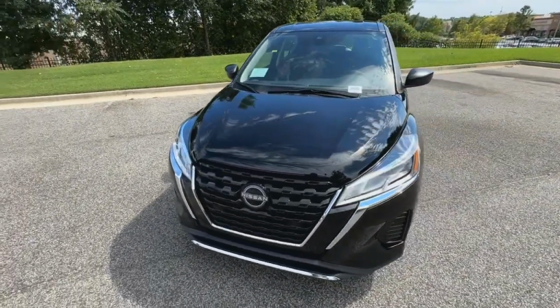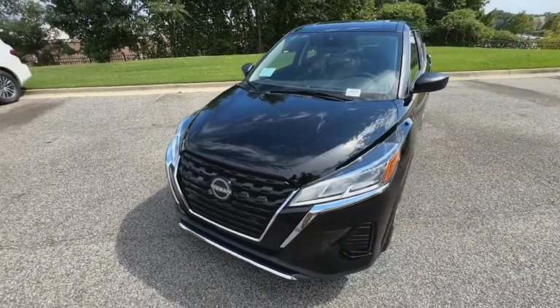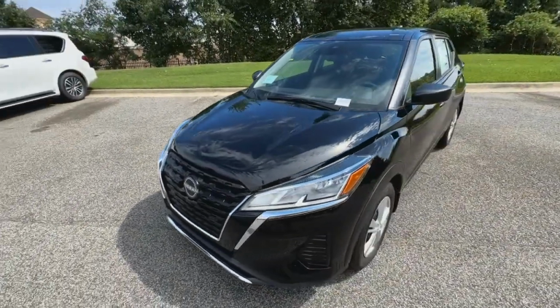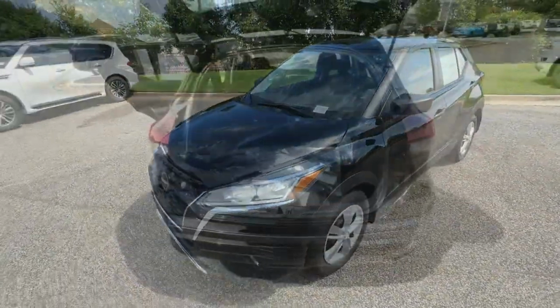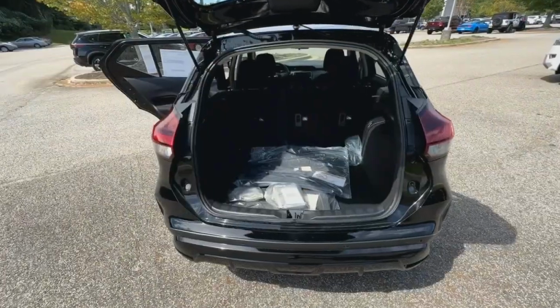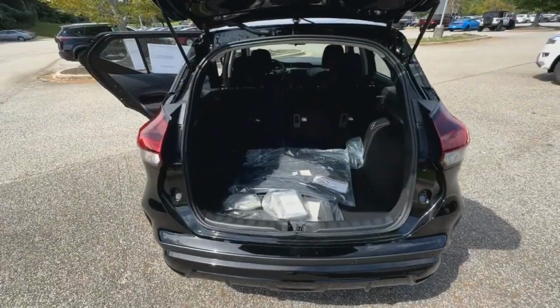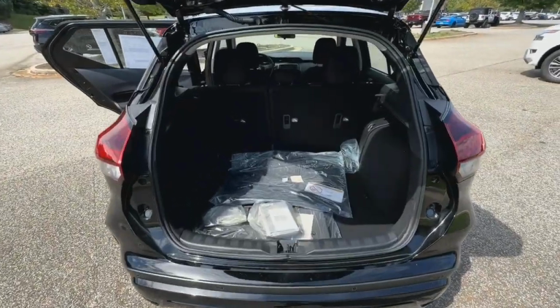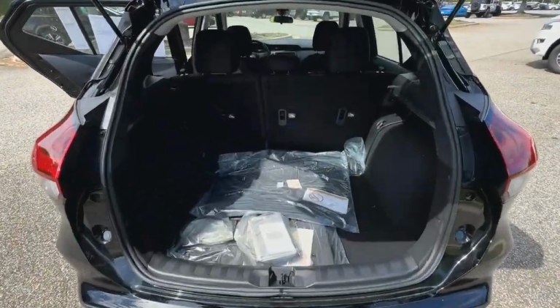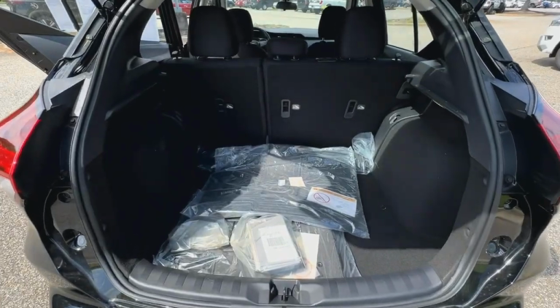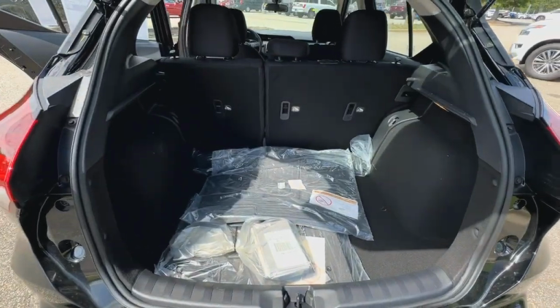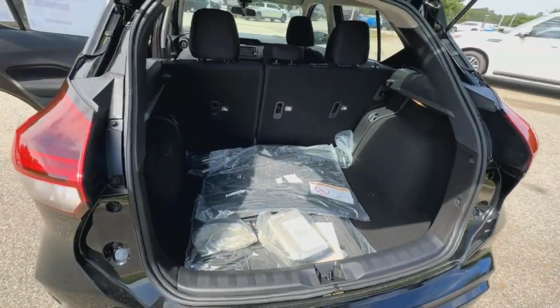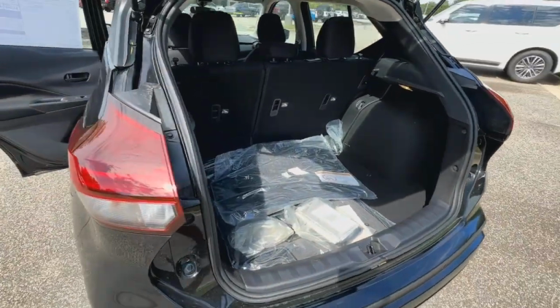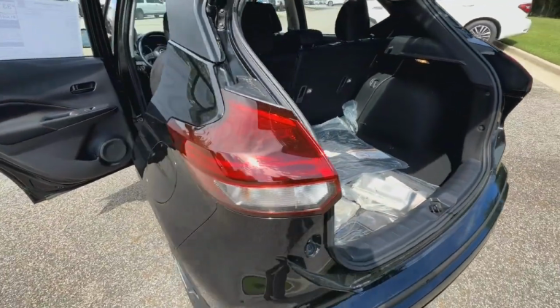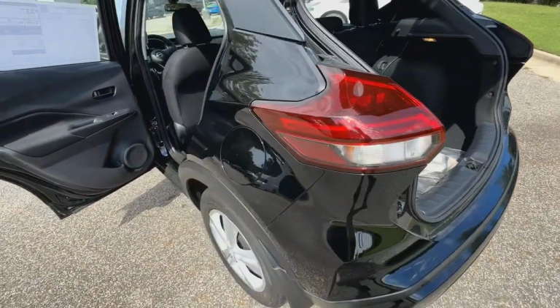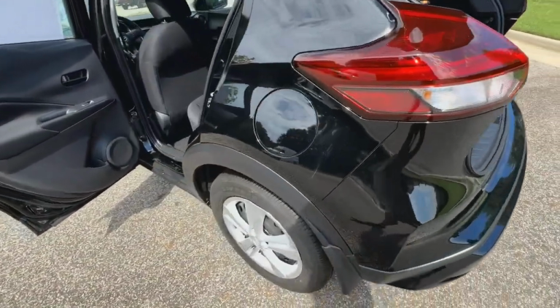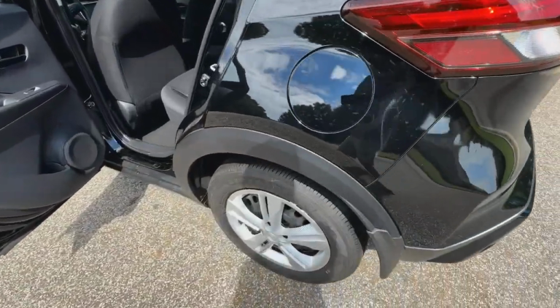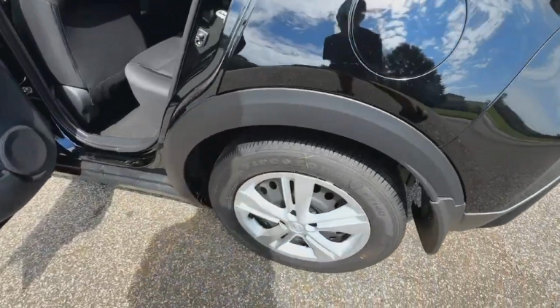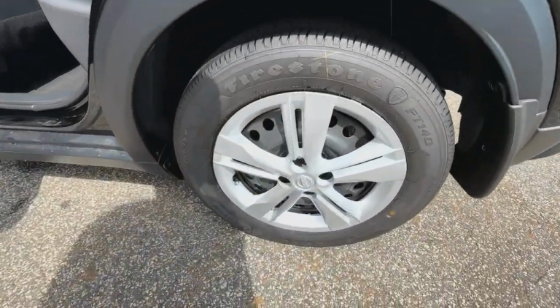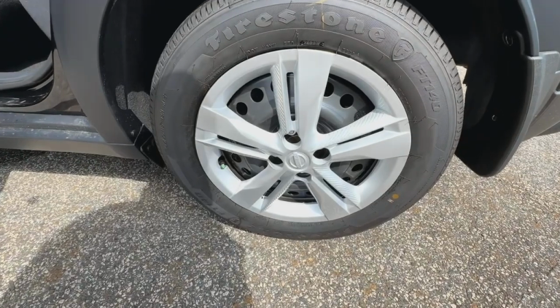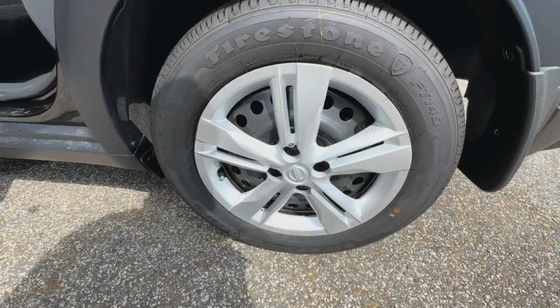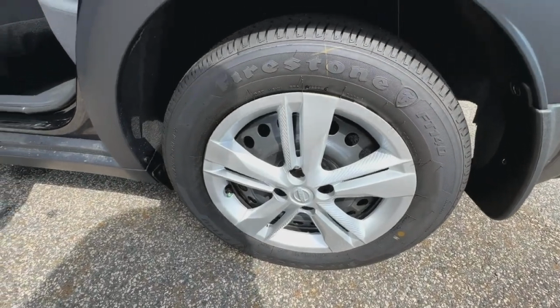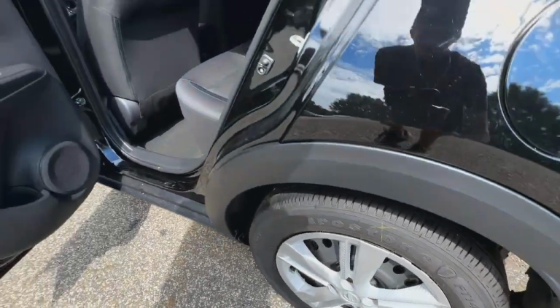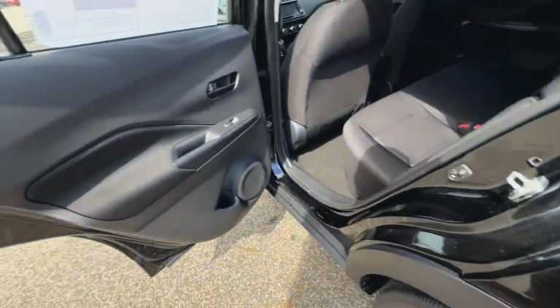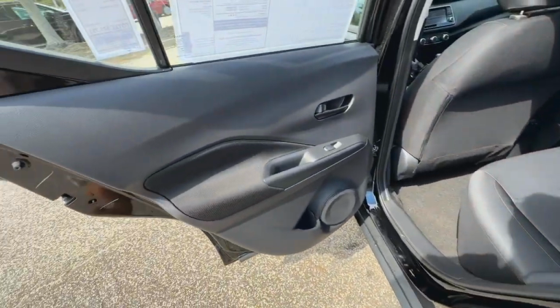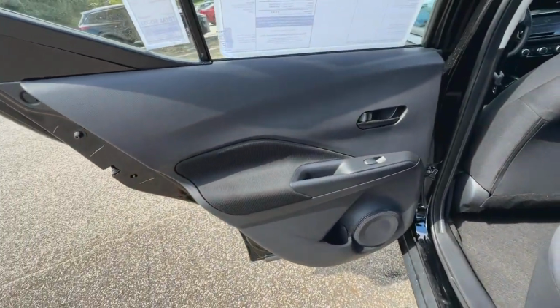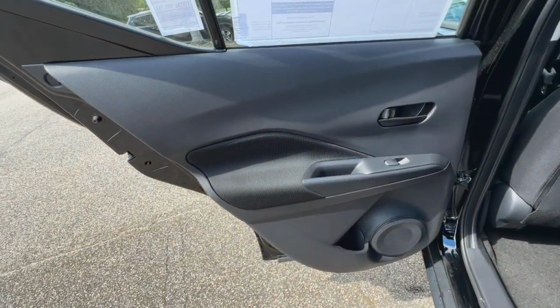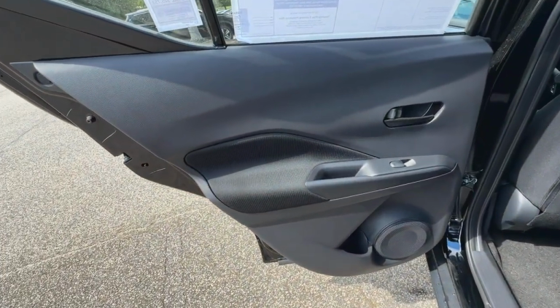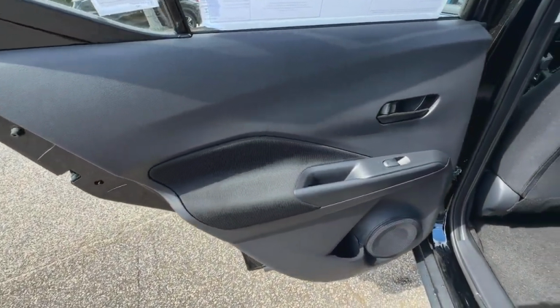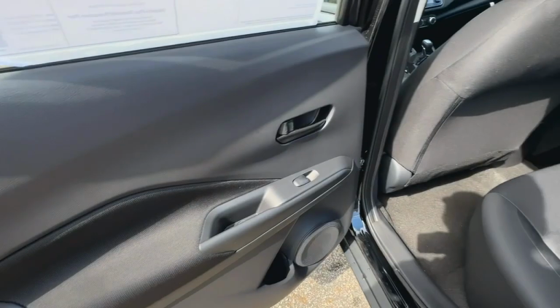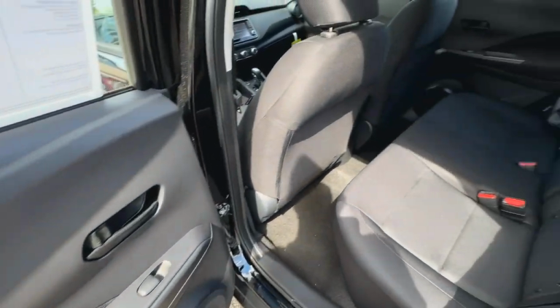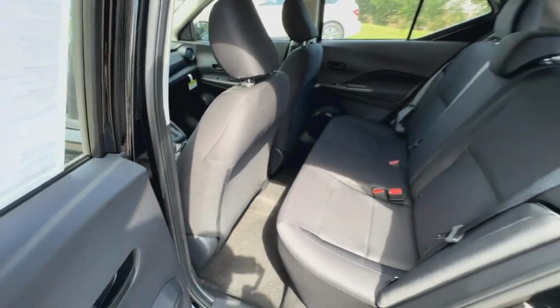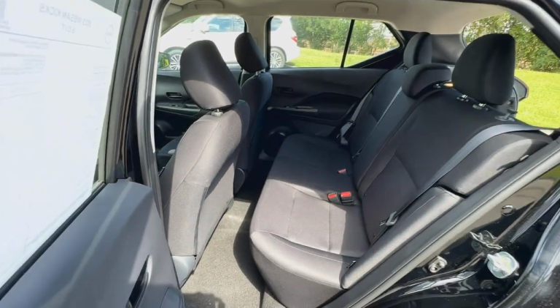Apple CarPlay and or Android Auto, keyless entry, heated driver's seat, blind spot monitor, alarm, electronic stability control, steering wheel audio controls, intermittent wipers, traction control, passenger vanity mirror.